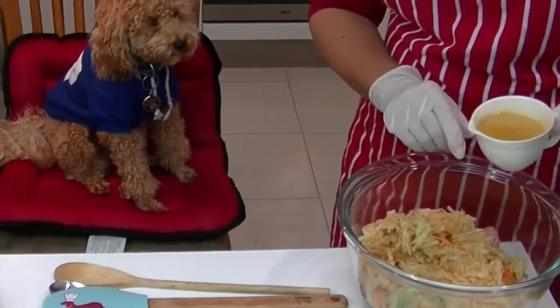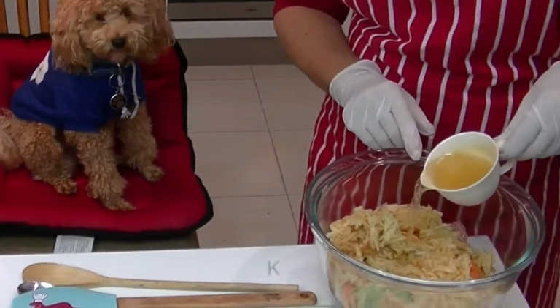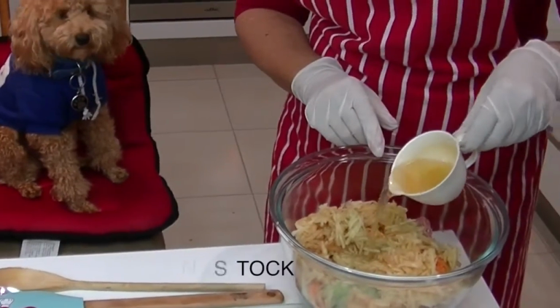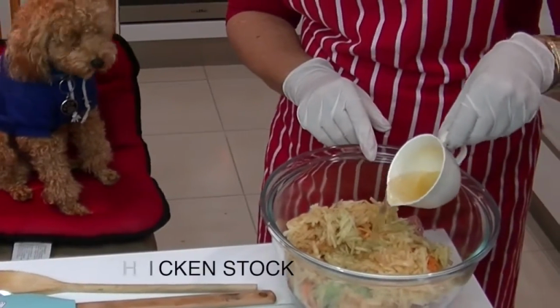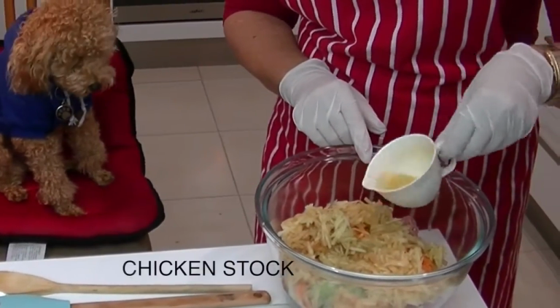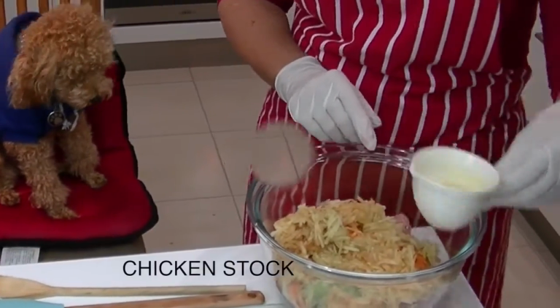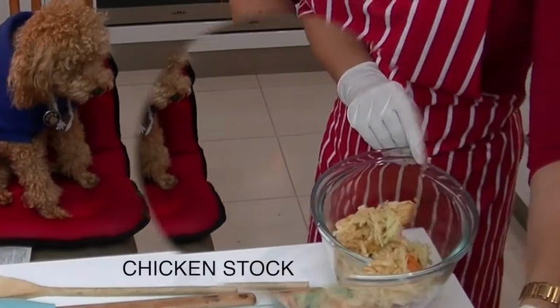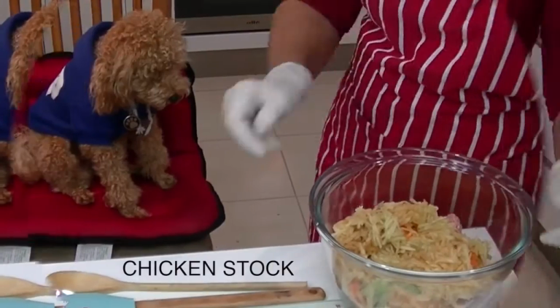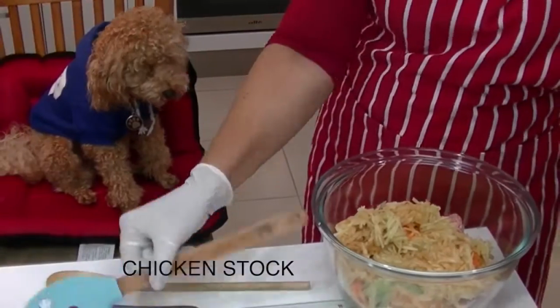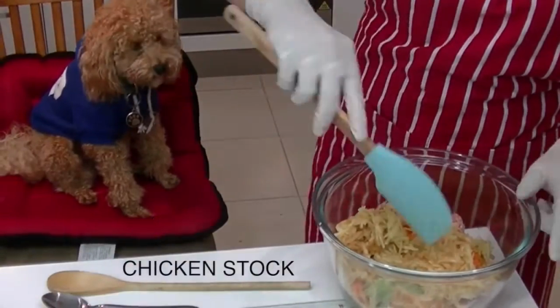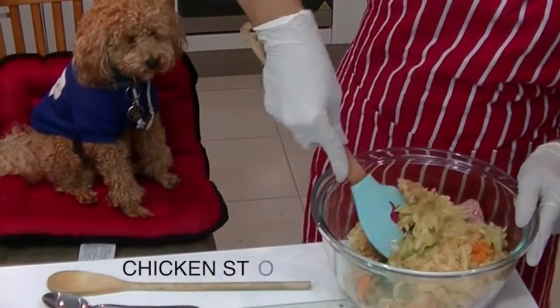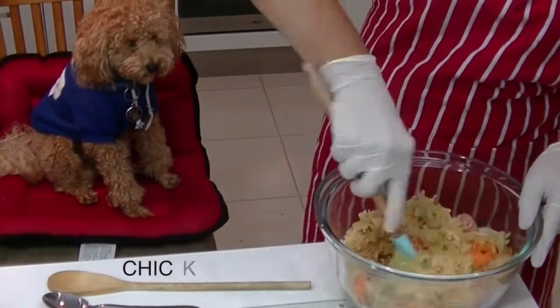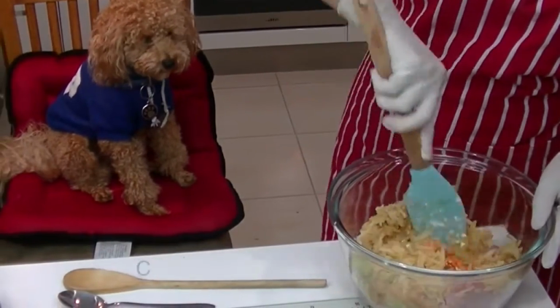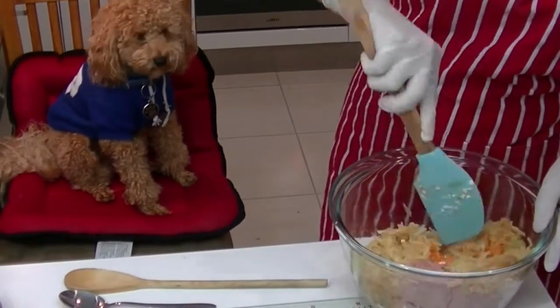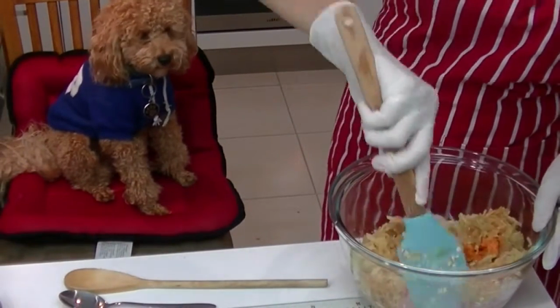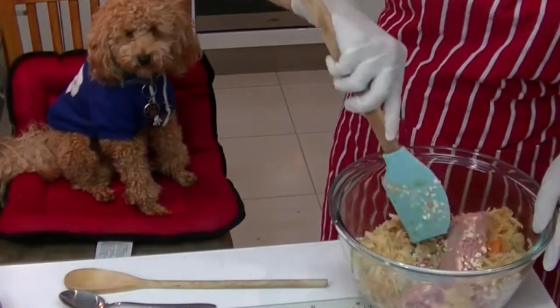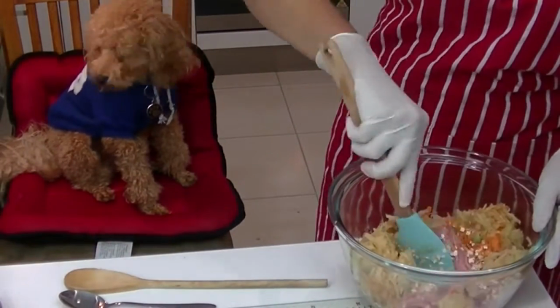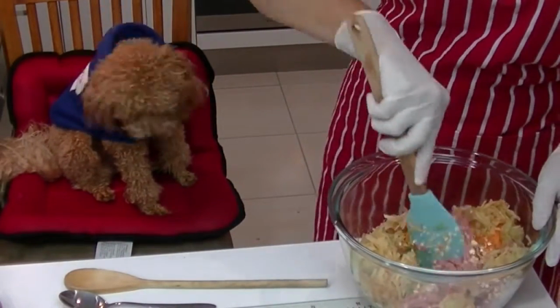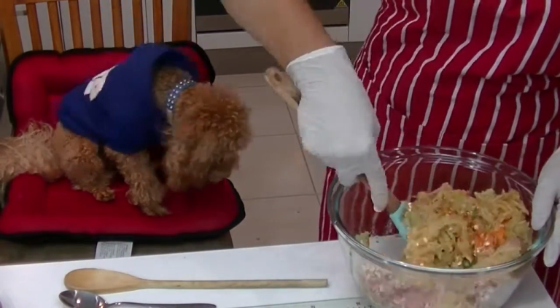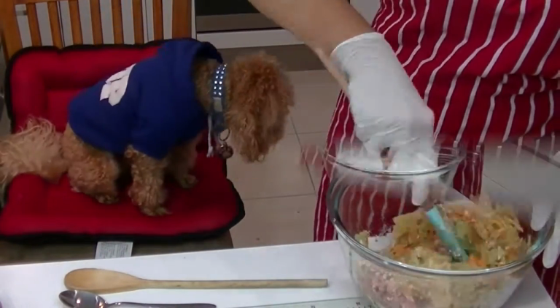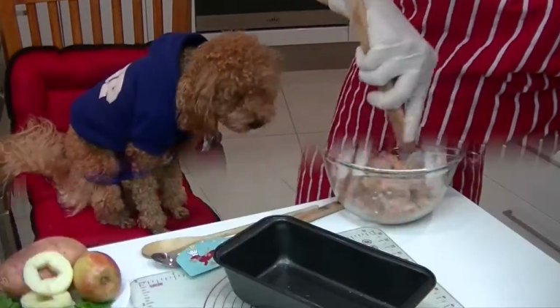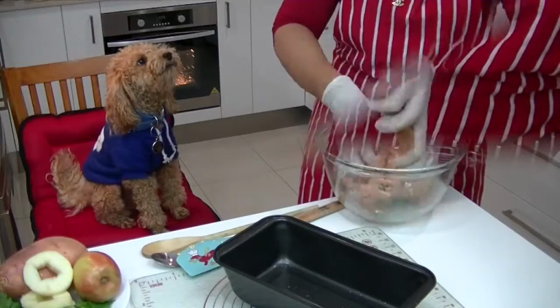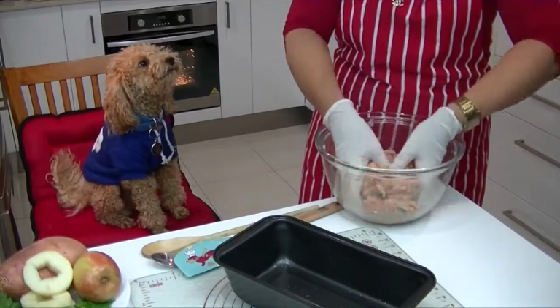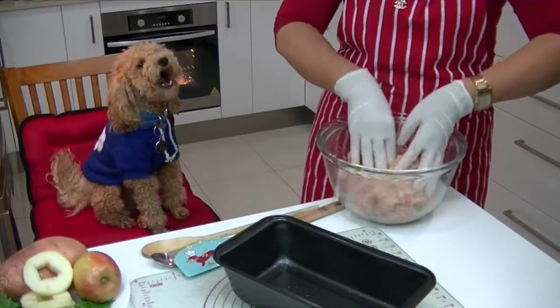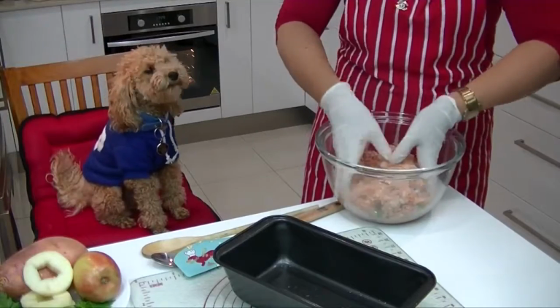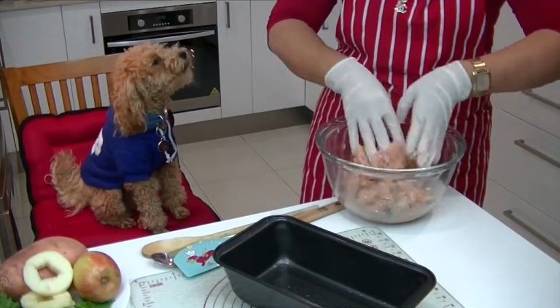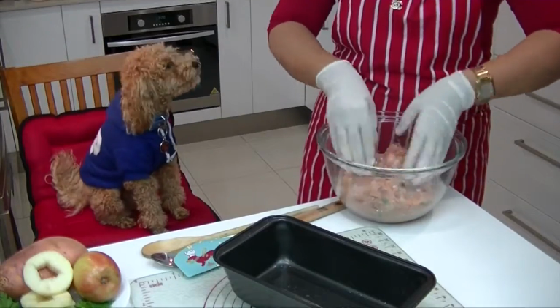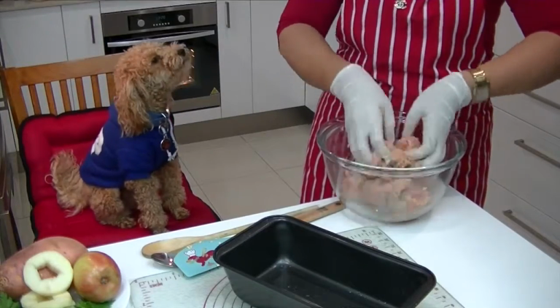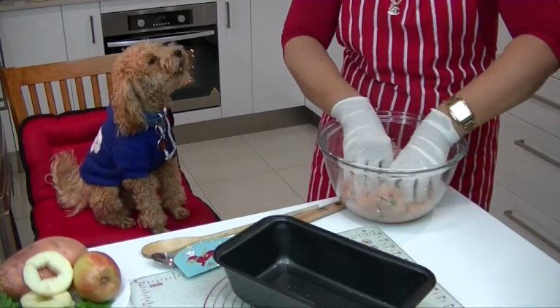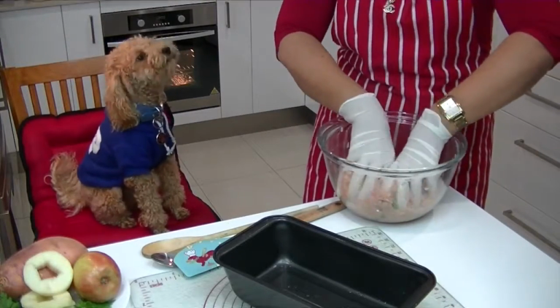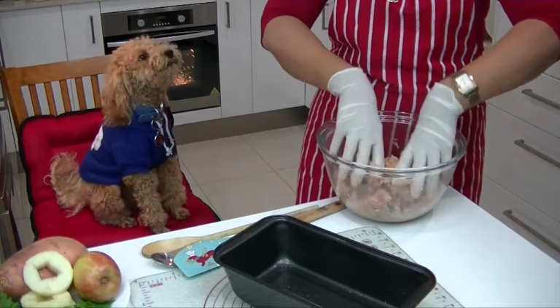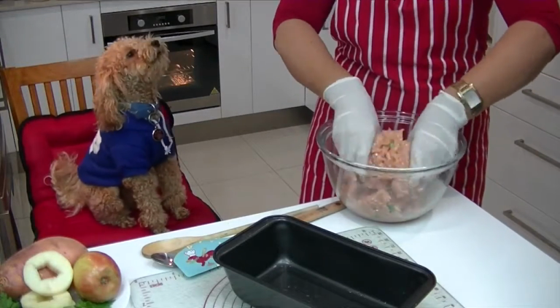Lastly we're going to add the chicken stock. Mix thoroughly together. It's much easier to mix this meat mixture with your hands, which is why we use disposable gloves.